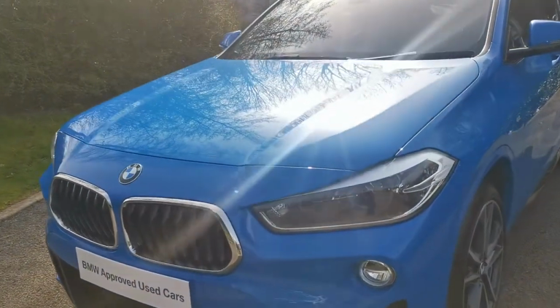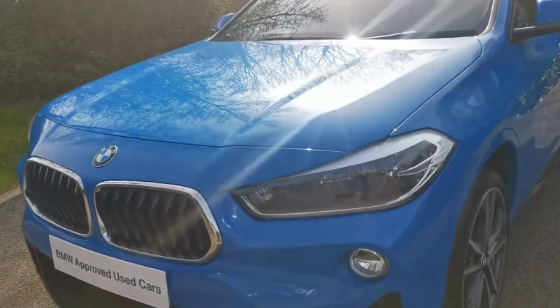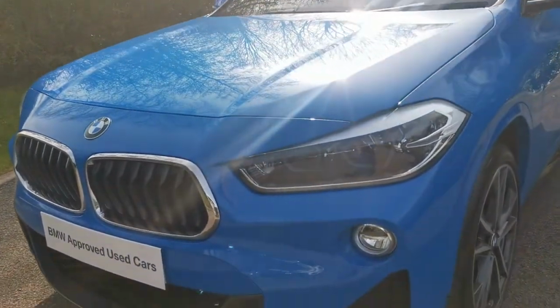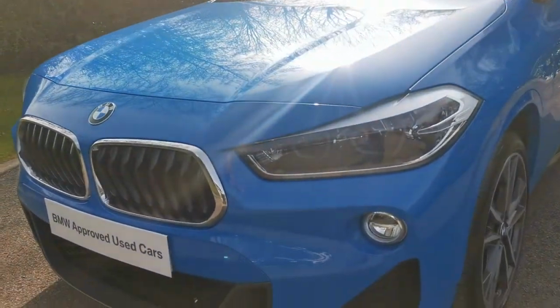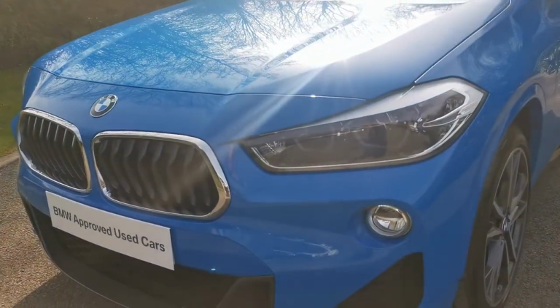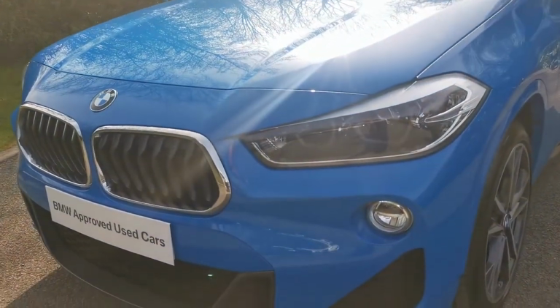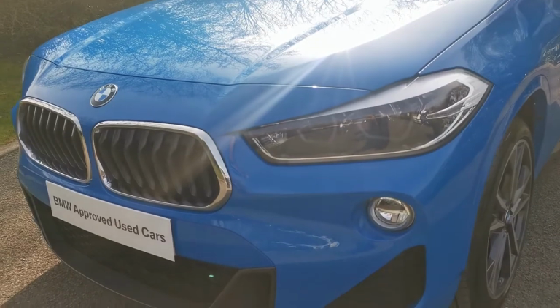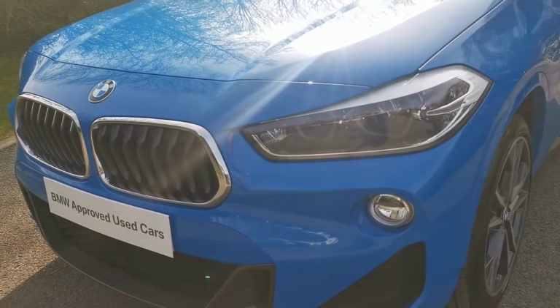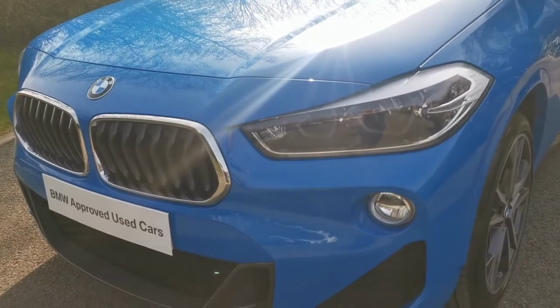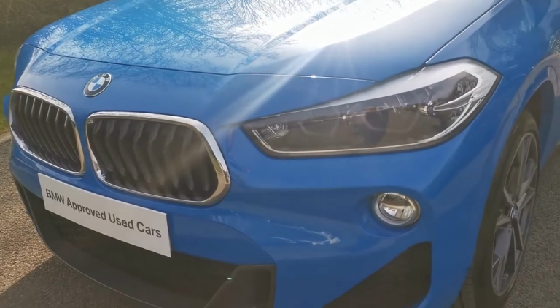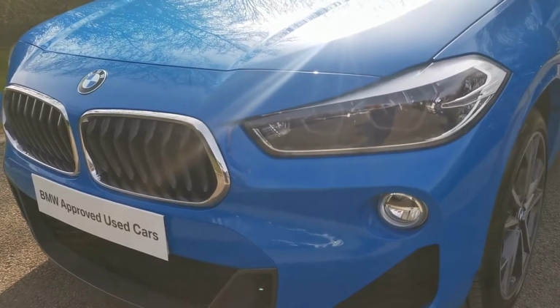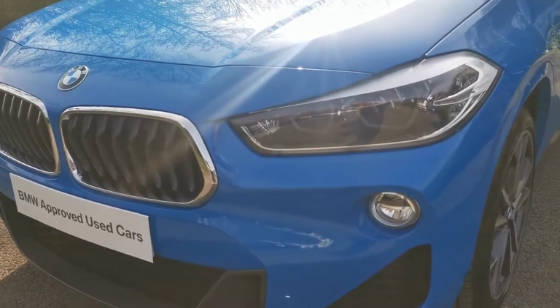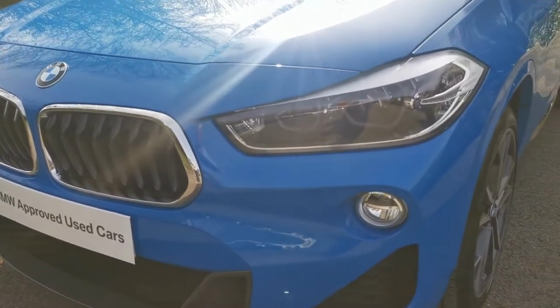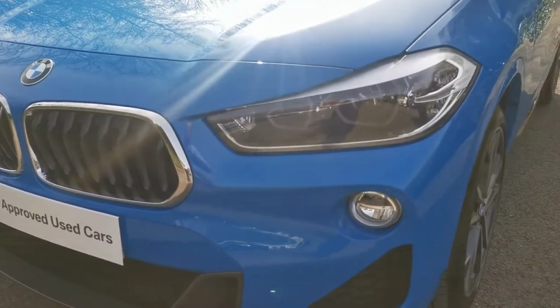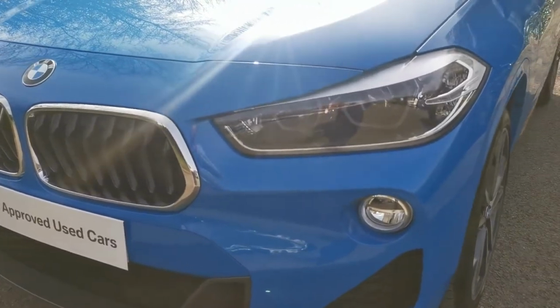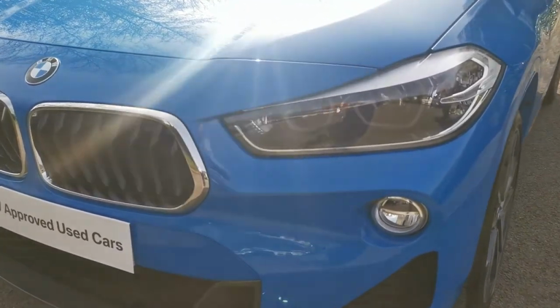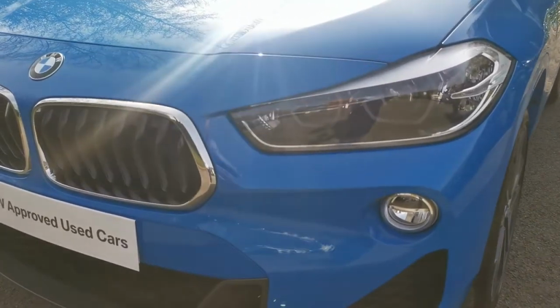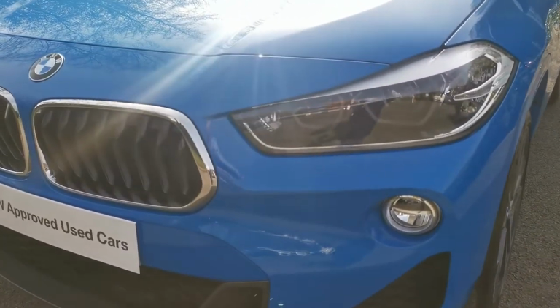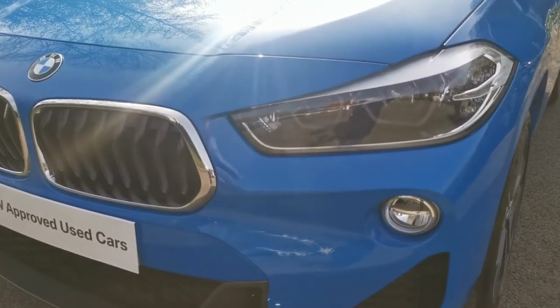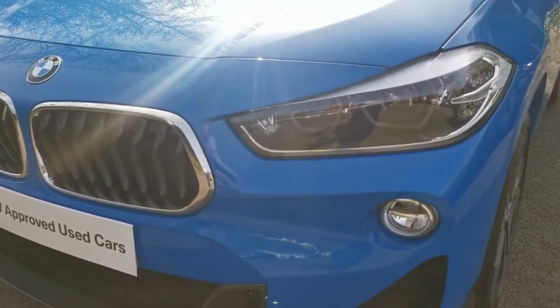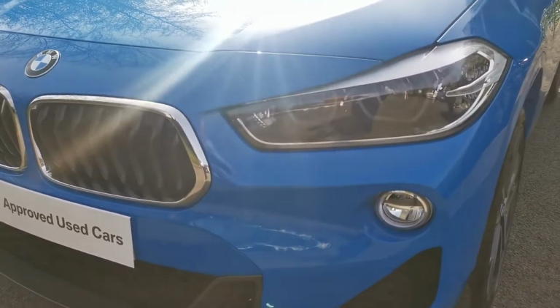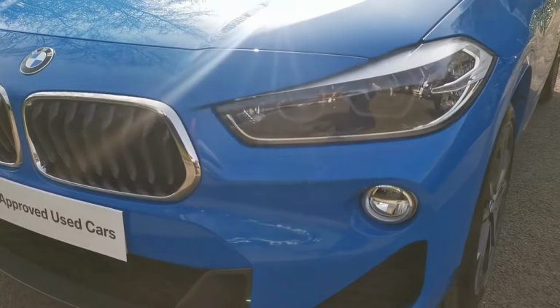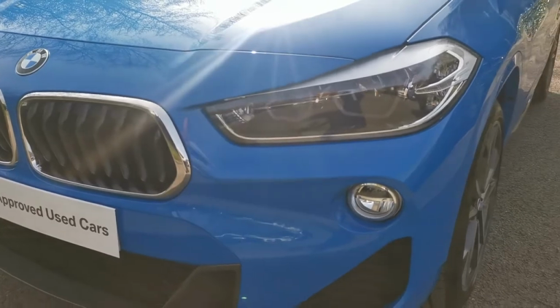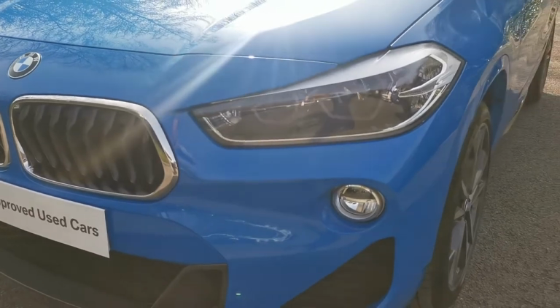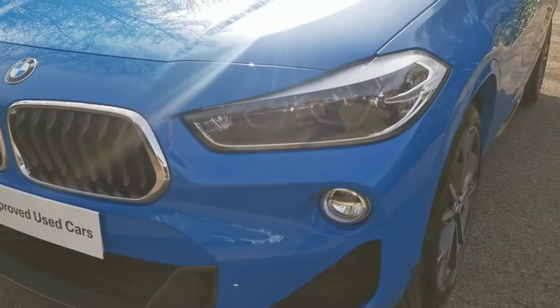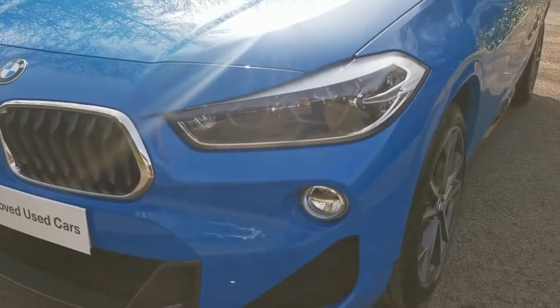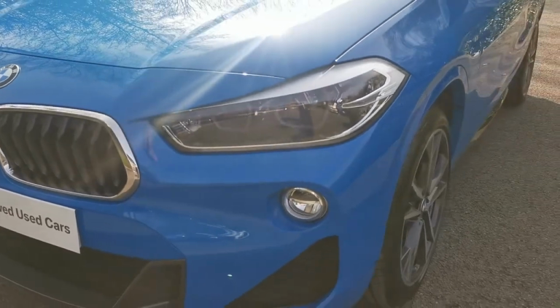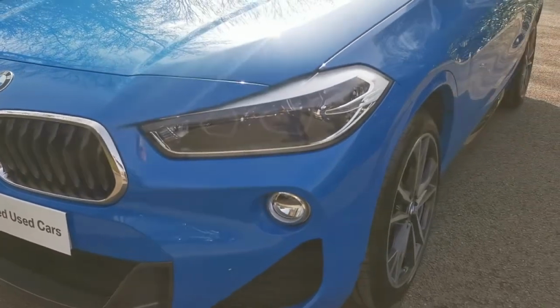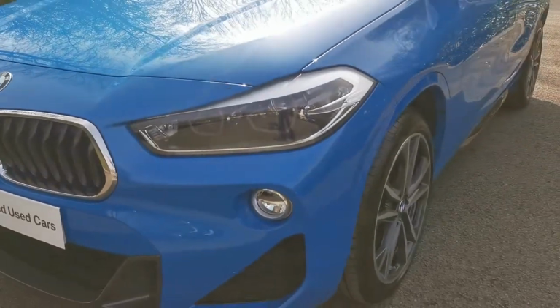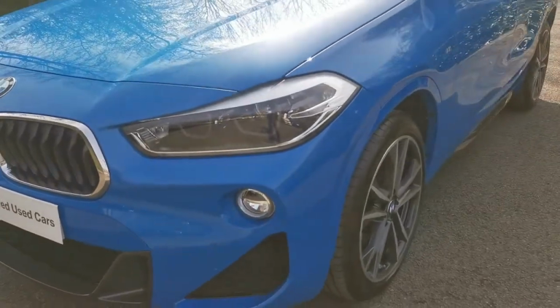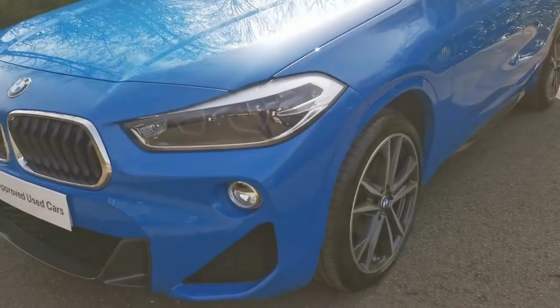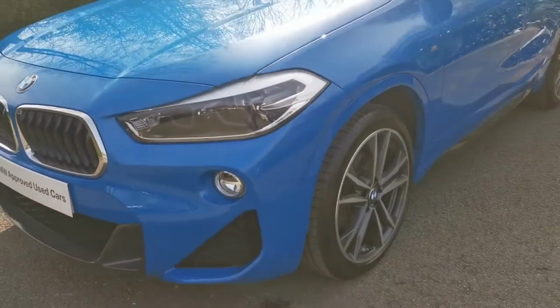At the front we've got the full LED, and this is the adaptive LED lights as well, standard on the X2. That's a system where the lights will turn based on the steering wheel input, which helps to brighten the road ahead on some of these dark country roads we have around the Lake District.